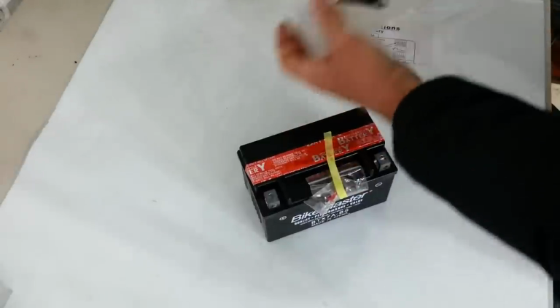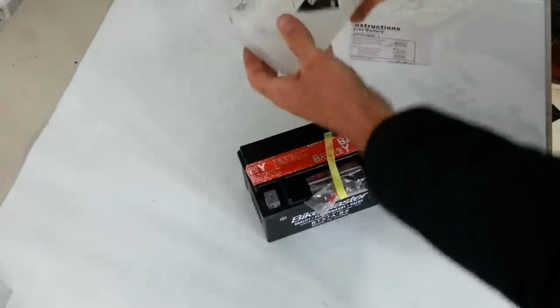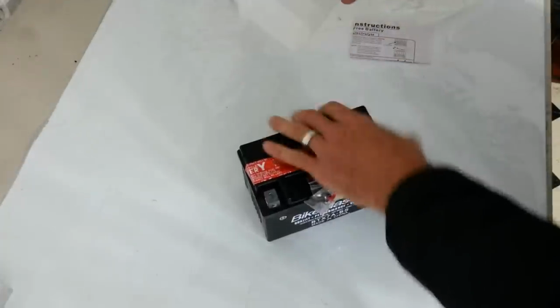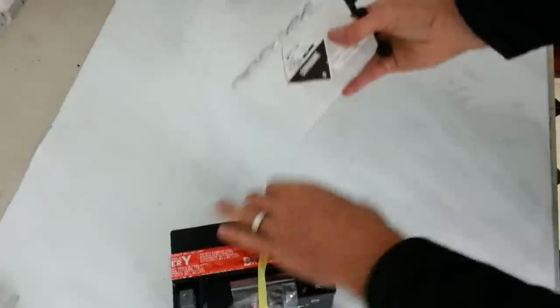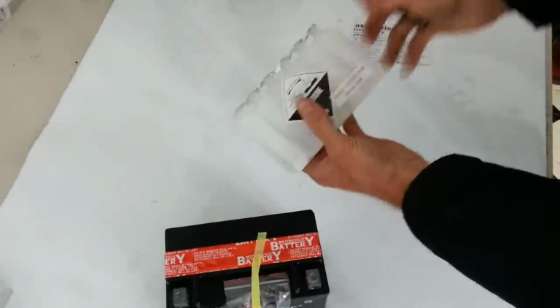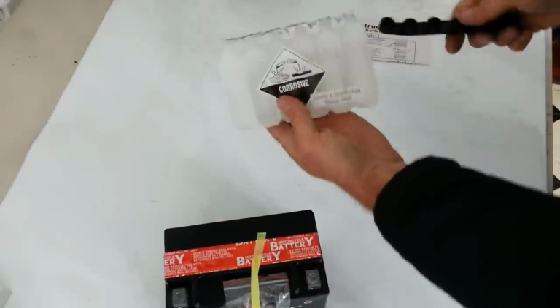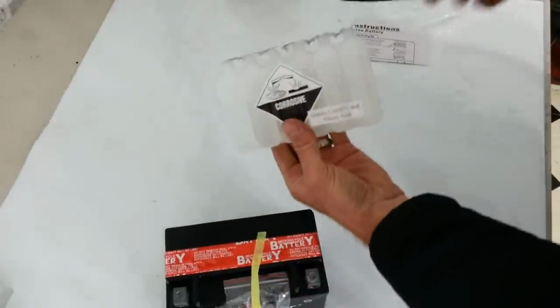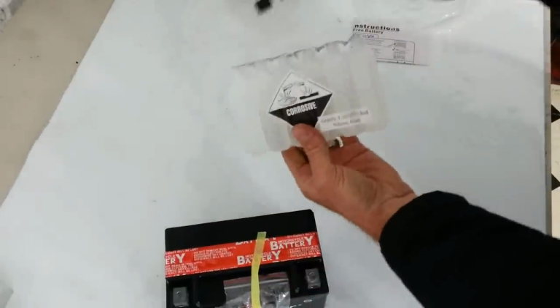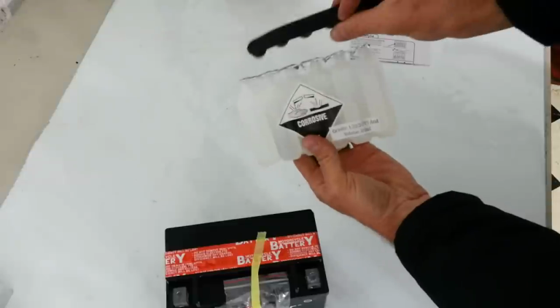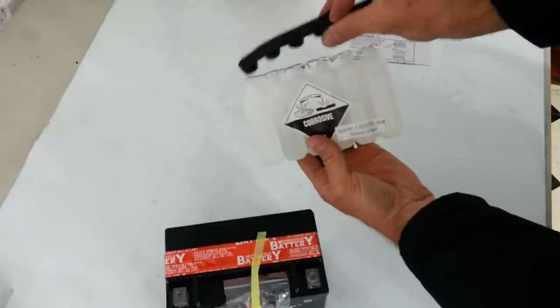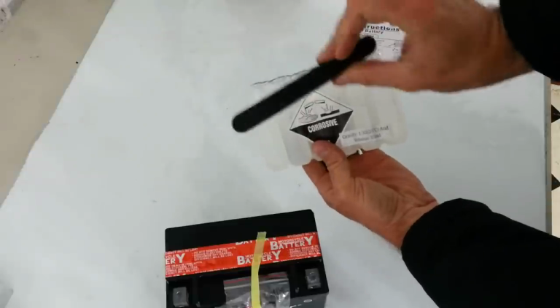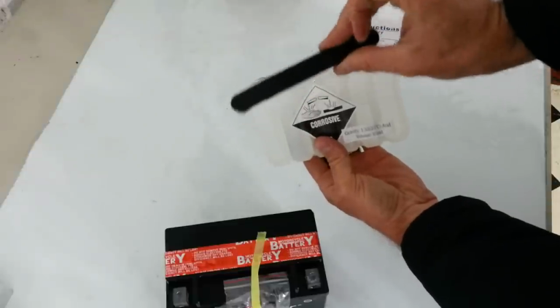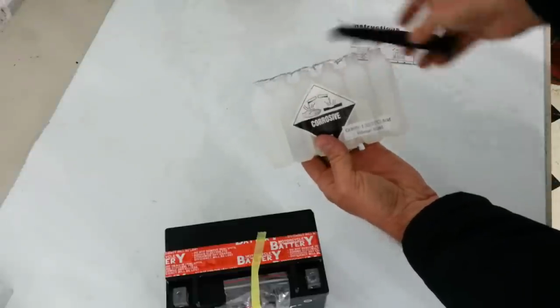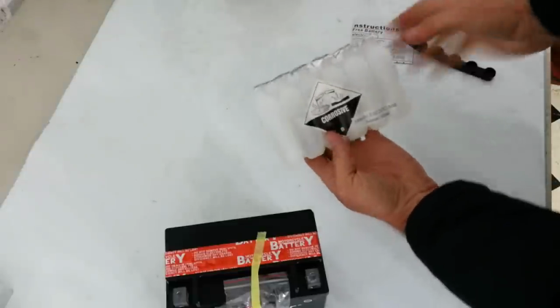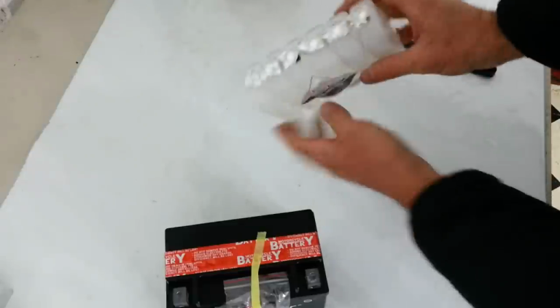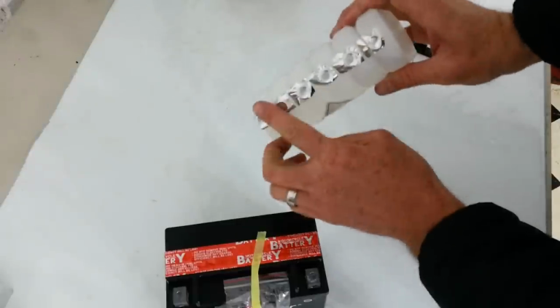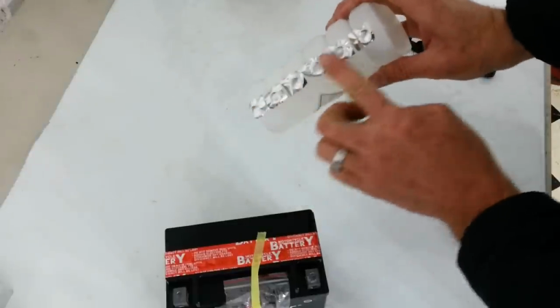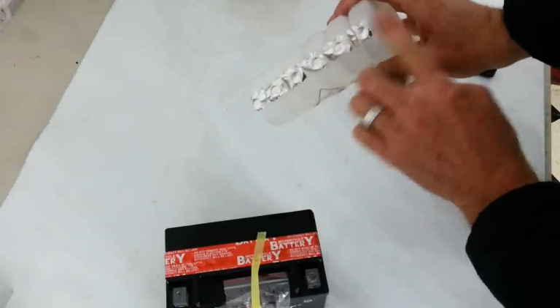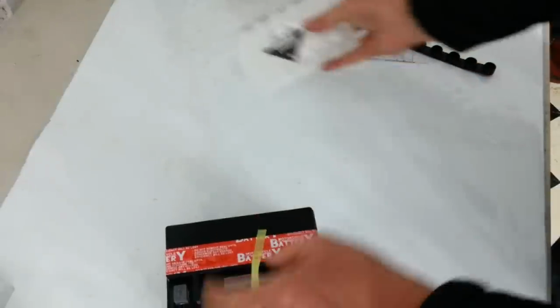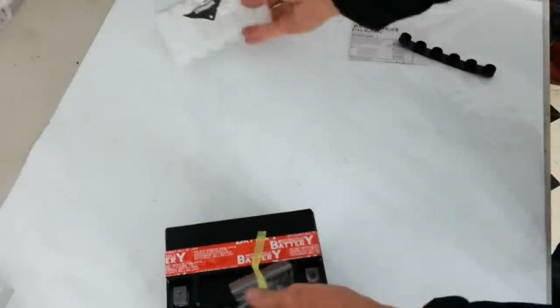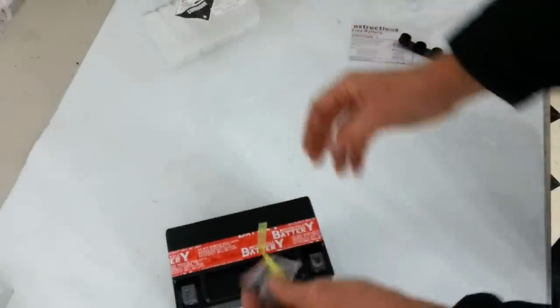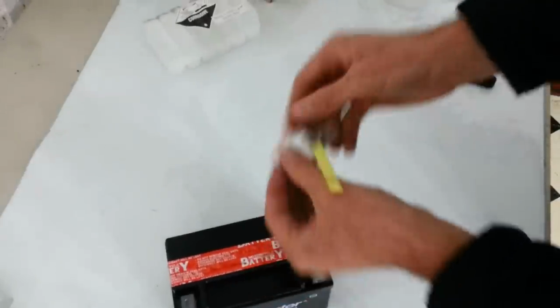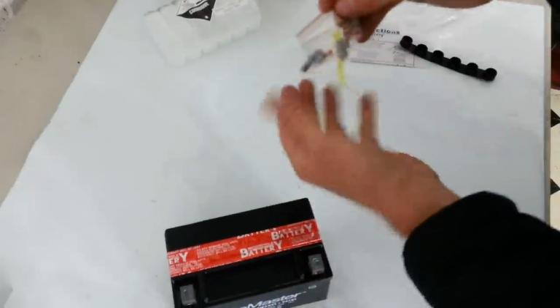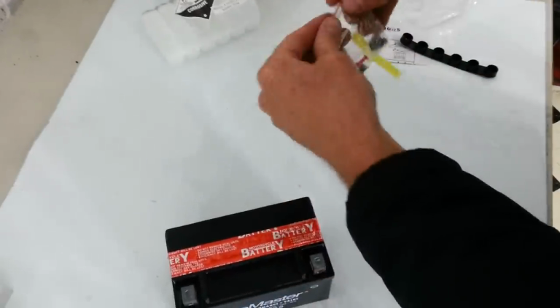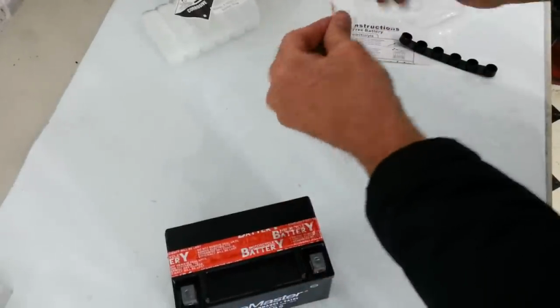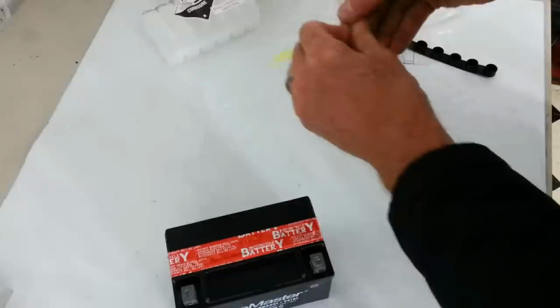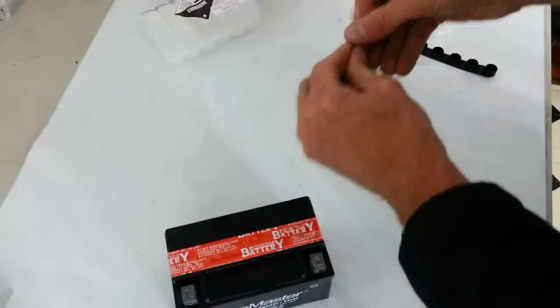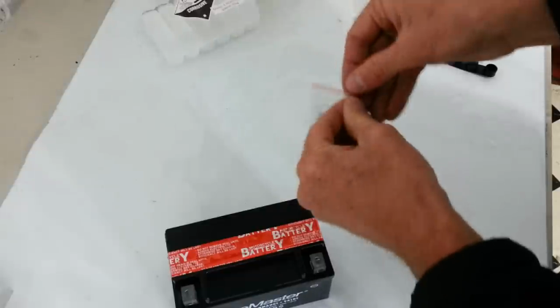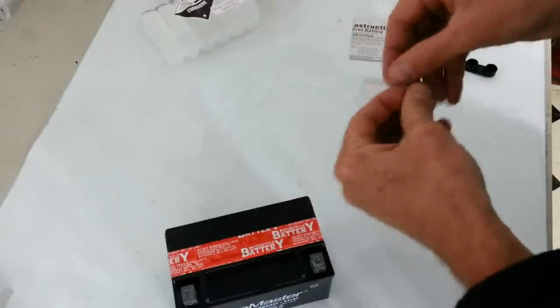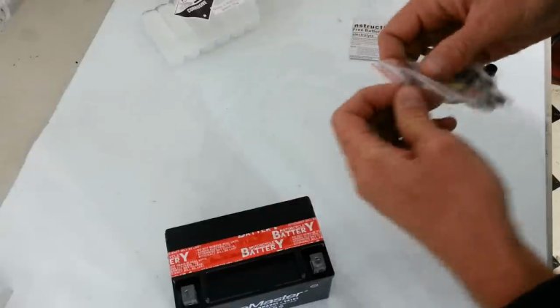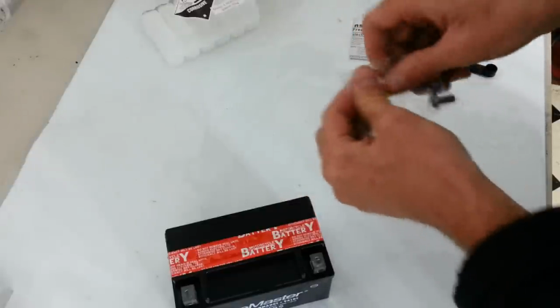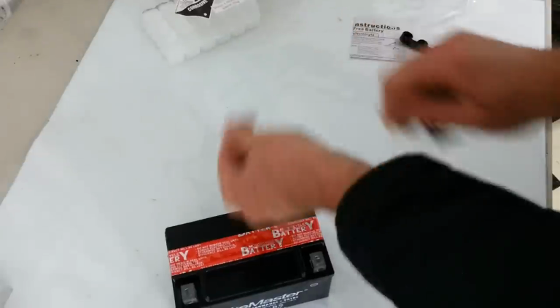So inside the box you'll see the acid and this cap. Don't throw this cap away. And don't peel these off. And then you've got your hardware. Let's get this open.